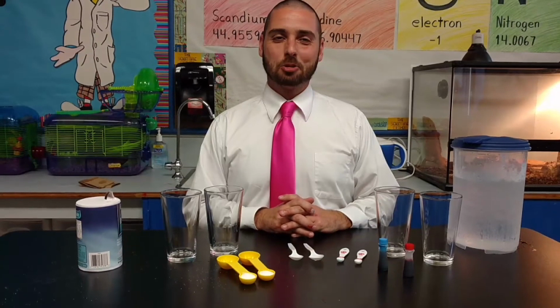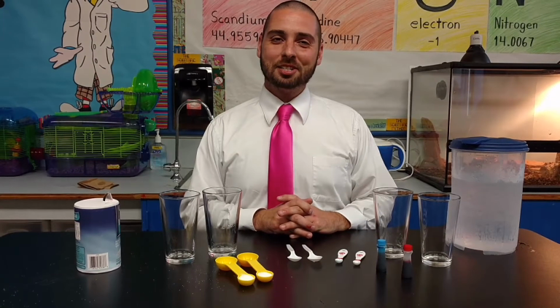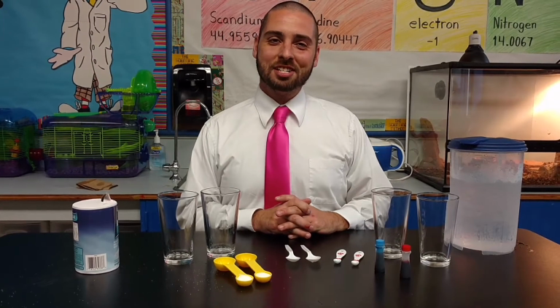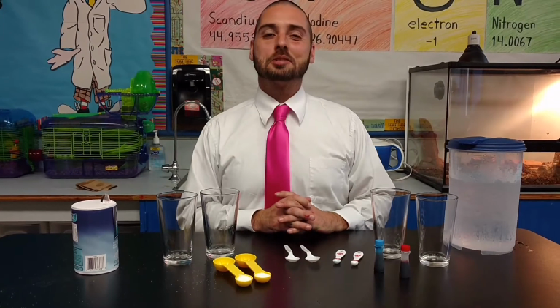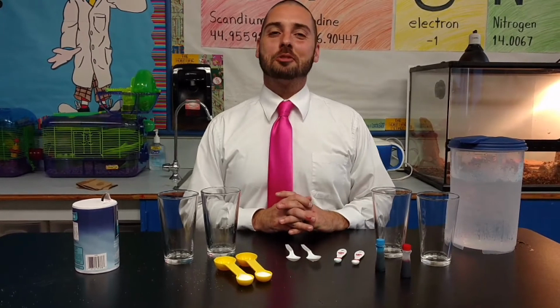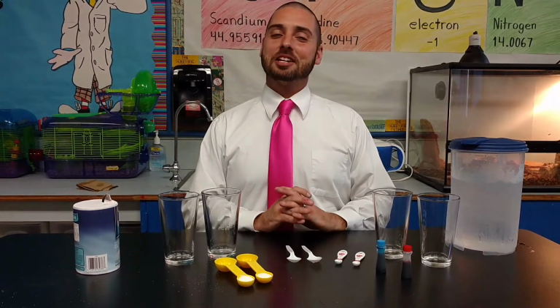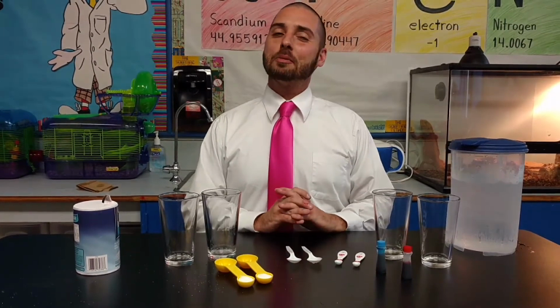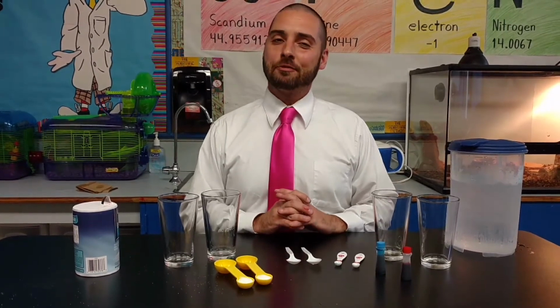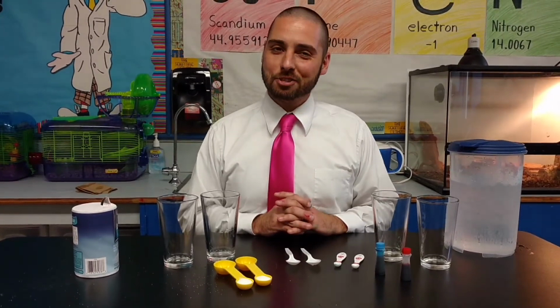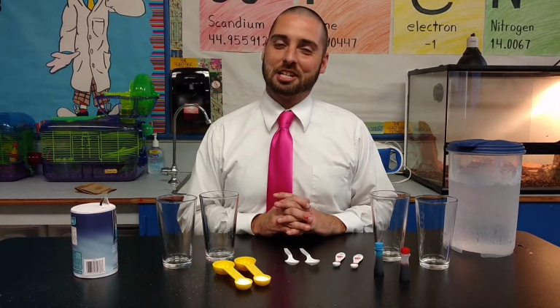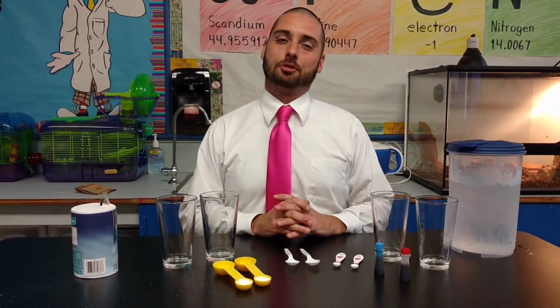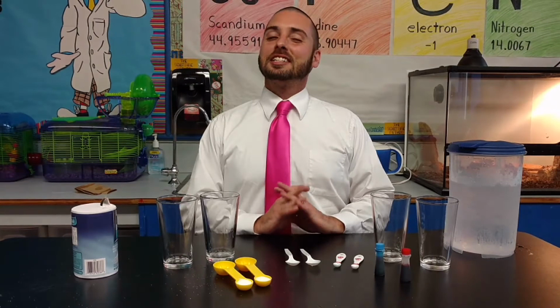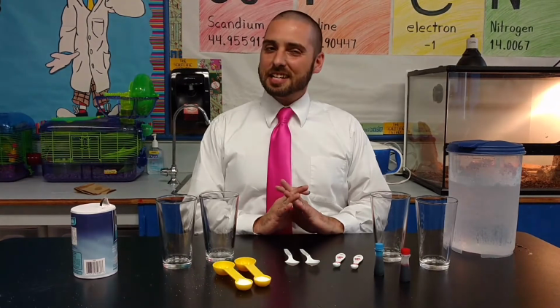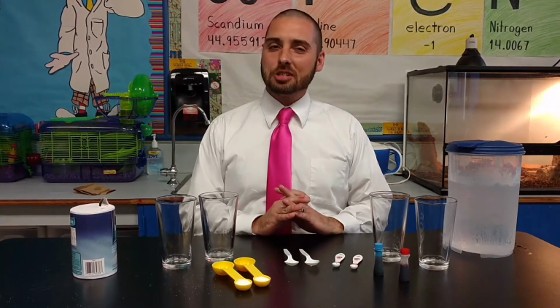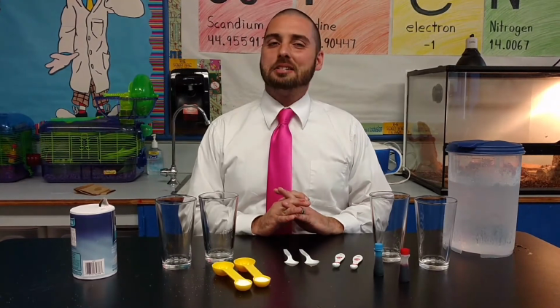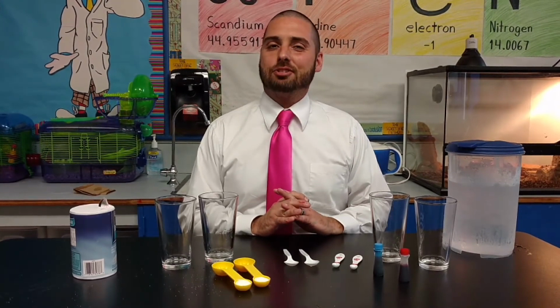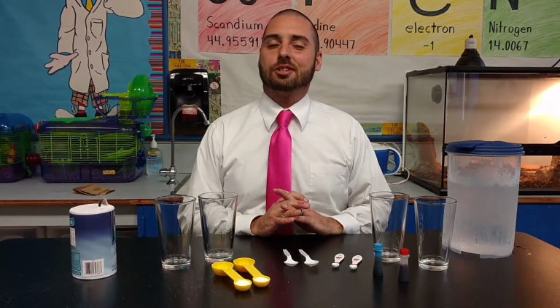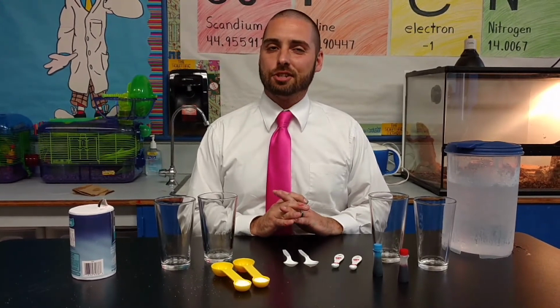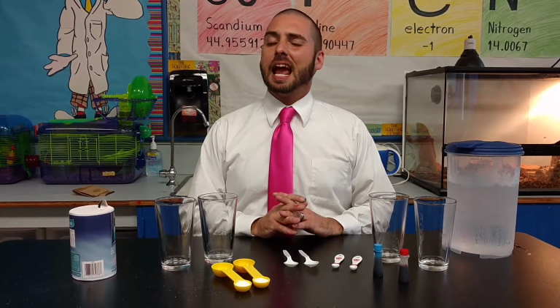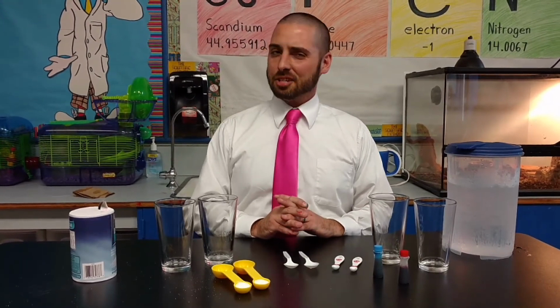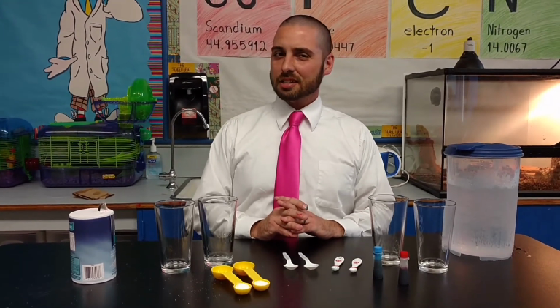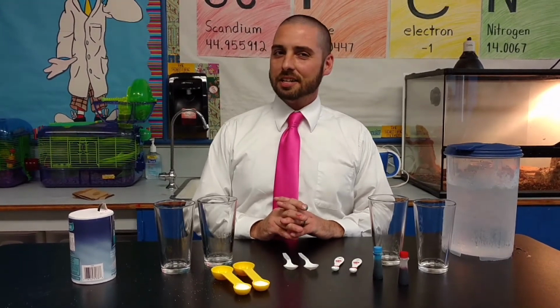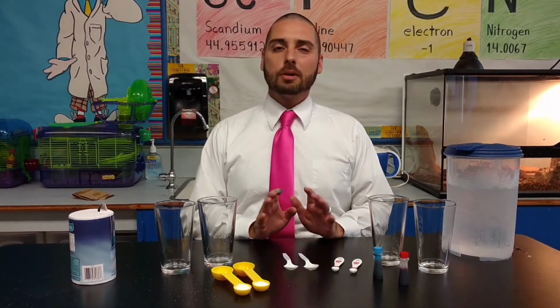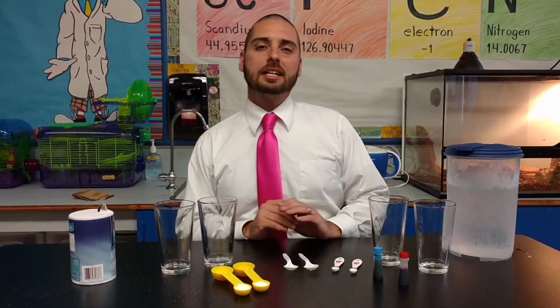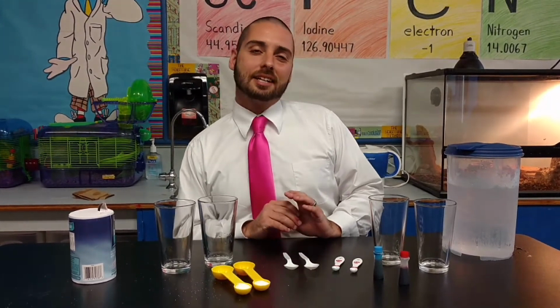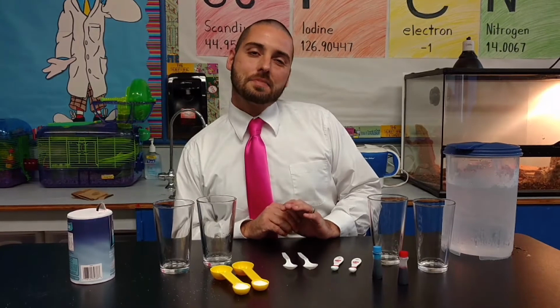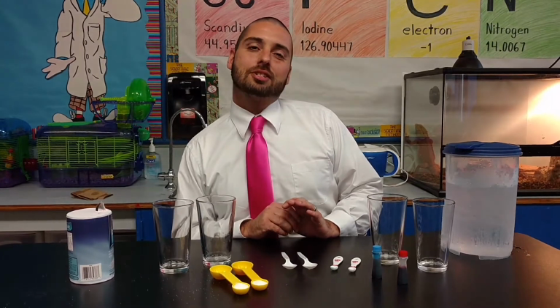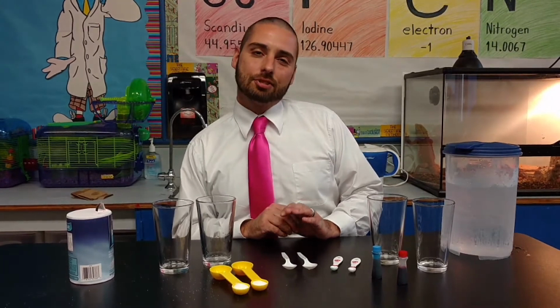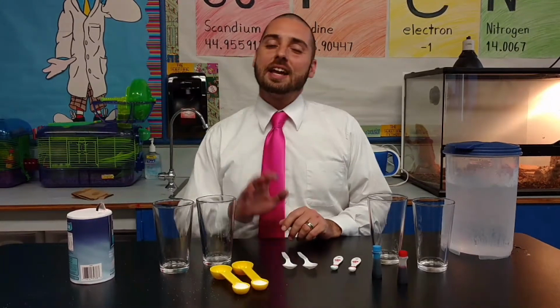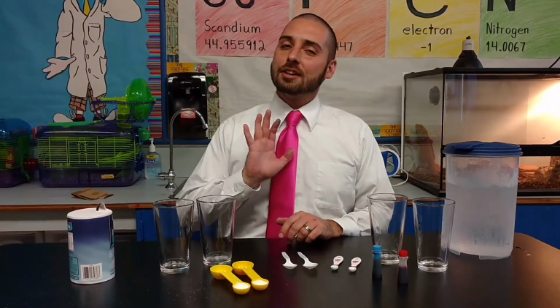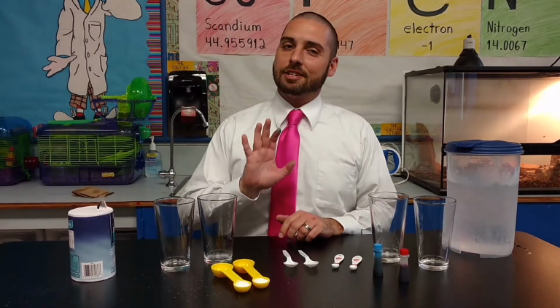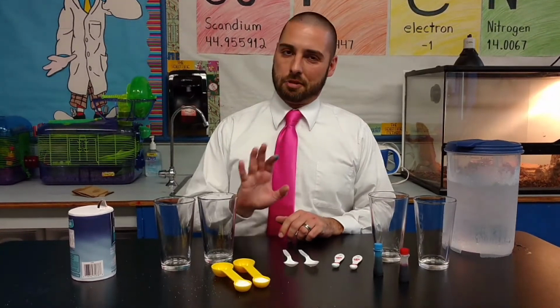Greetings, friends. It's me, John Ross, and I'm here with another fun-filled science activity for you. Today, we're talking mixtures and solutions. And in the state of South Carolina, we really begin getting into mixtures and solutions in the fifth grade.